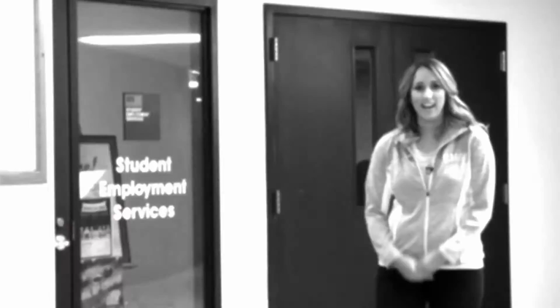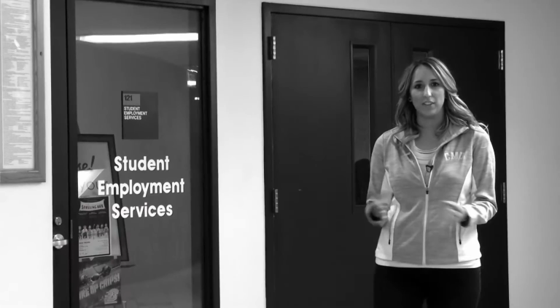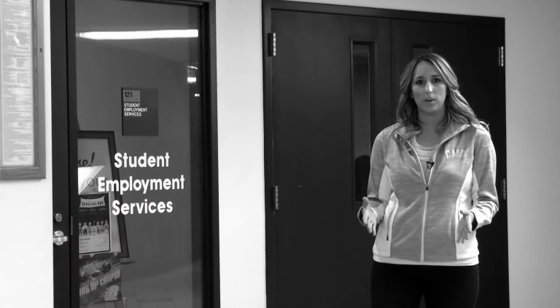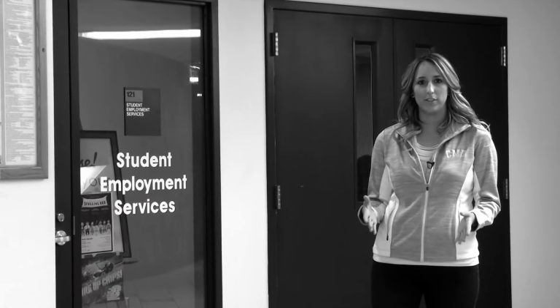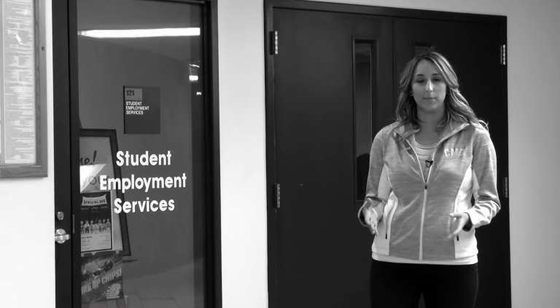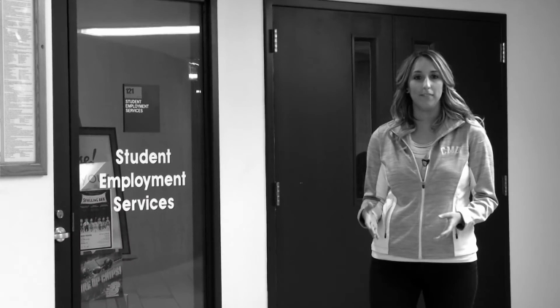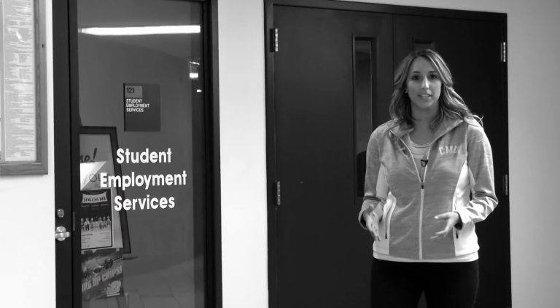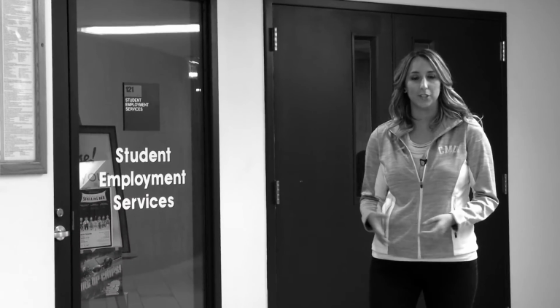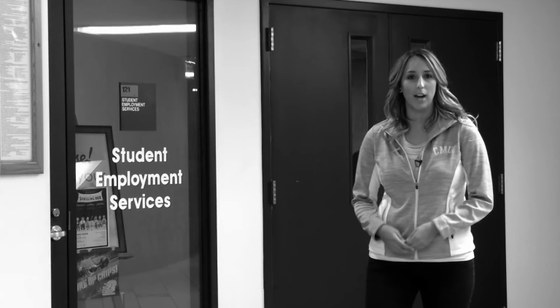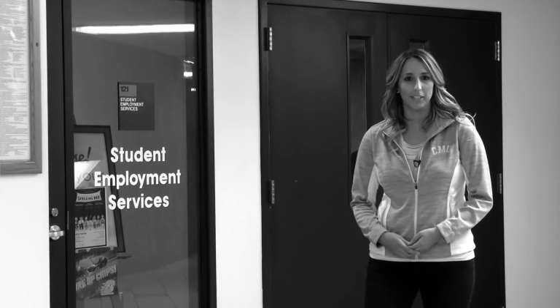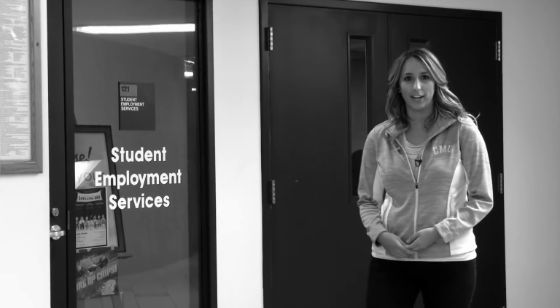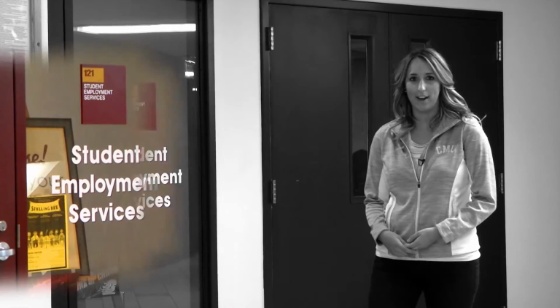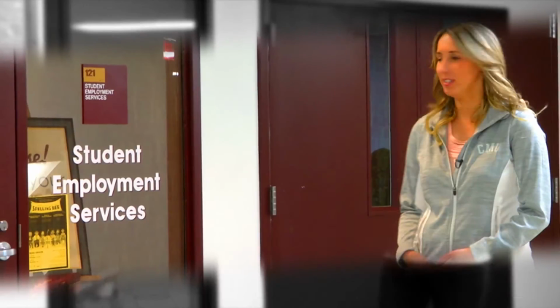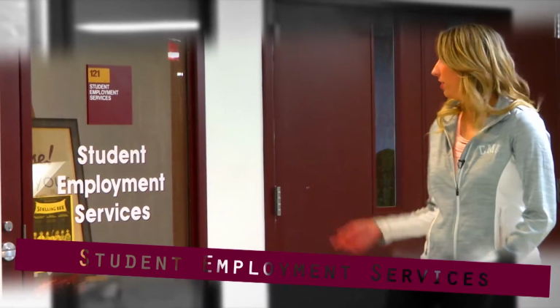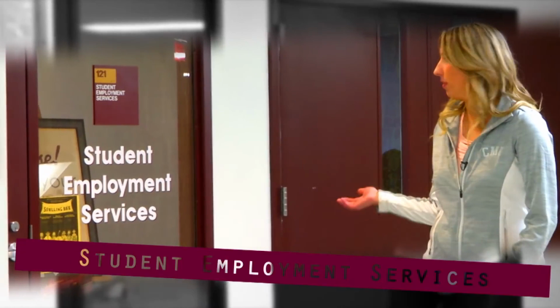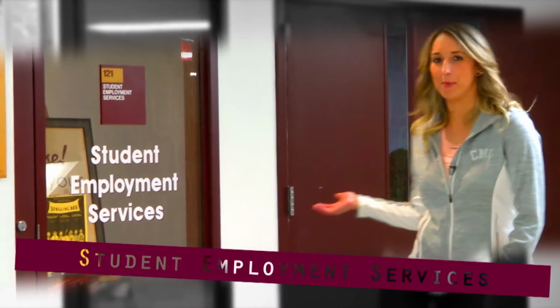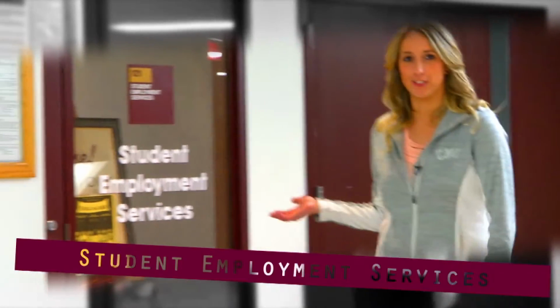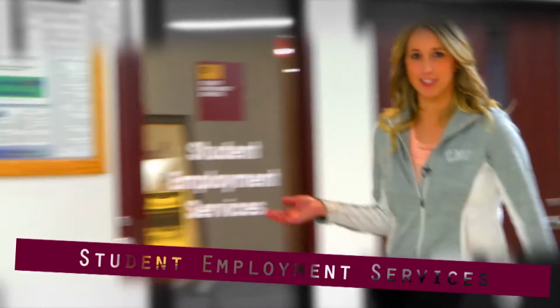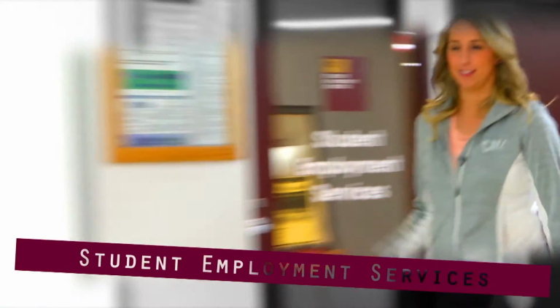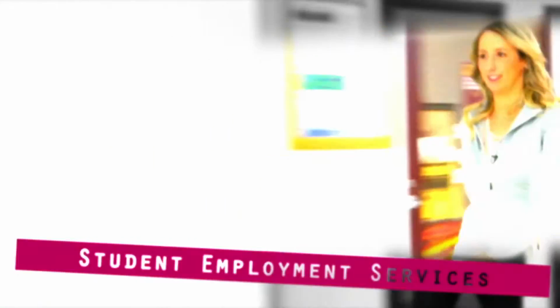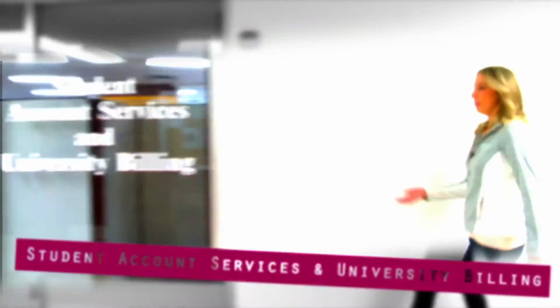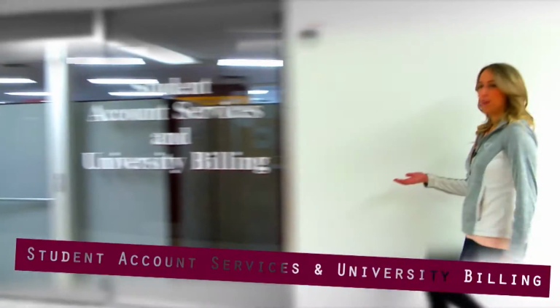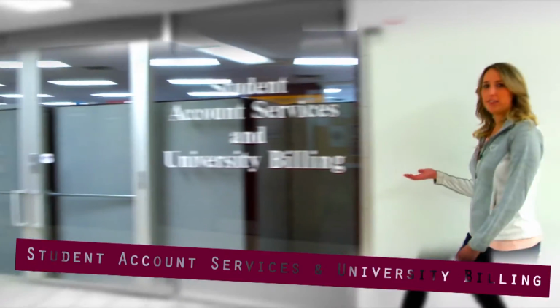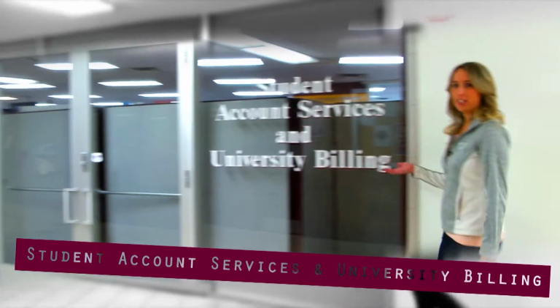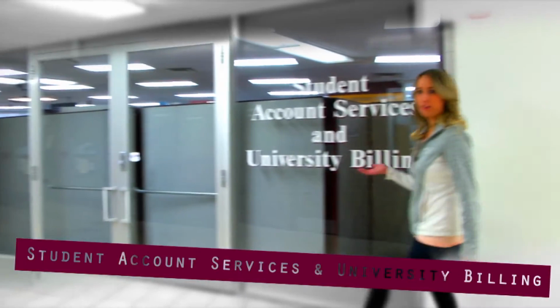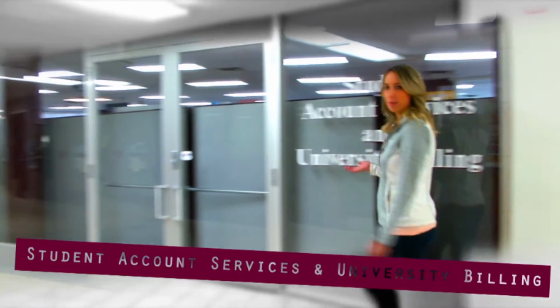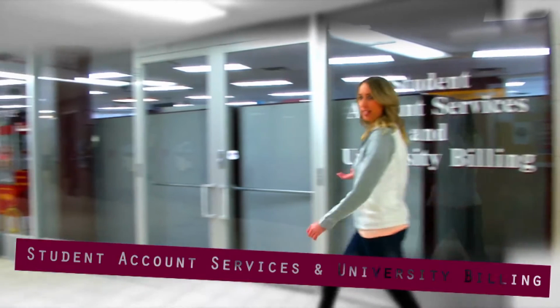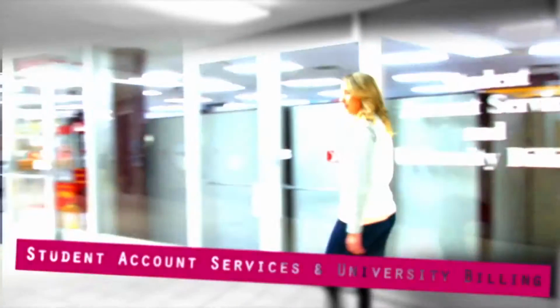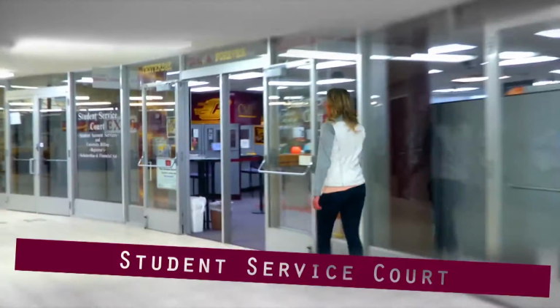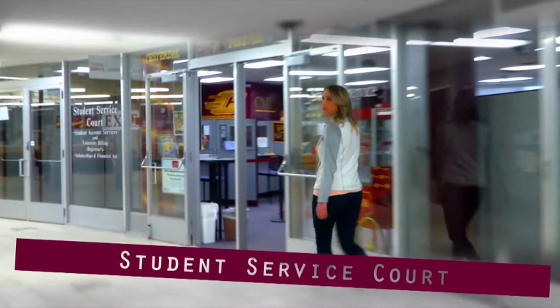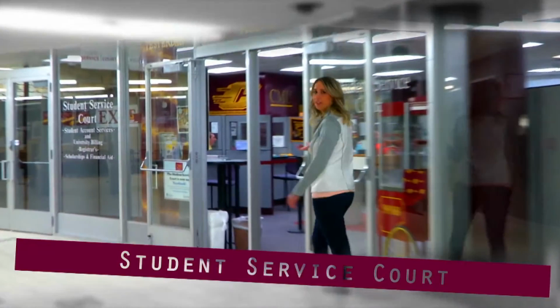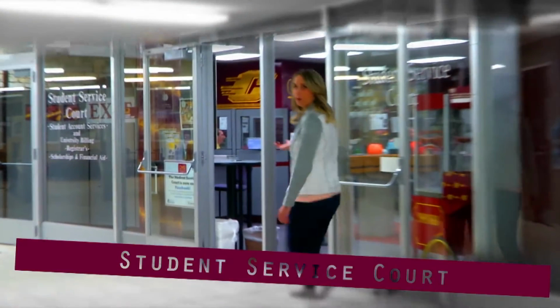On the lower level, there are some offices you should probably check out: Student Employment Services, Student Account Services and University Billing, and the Student Service Court.